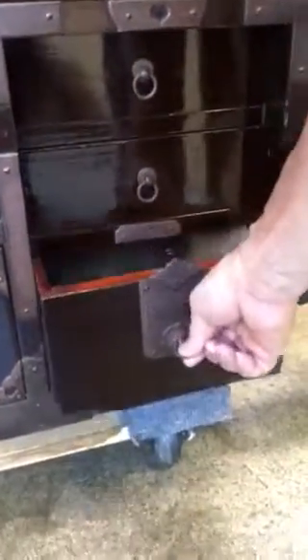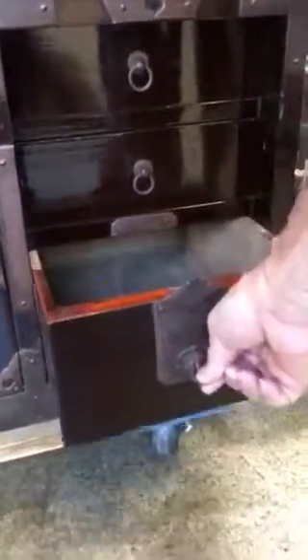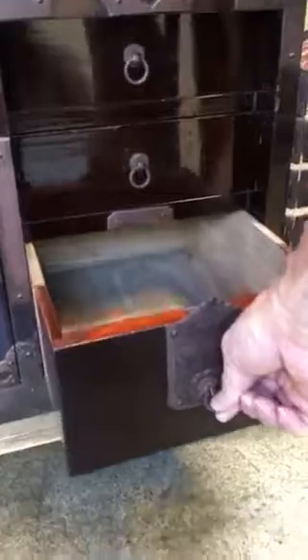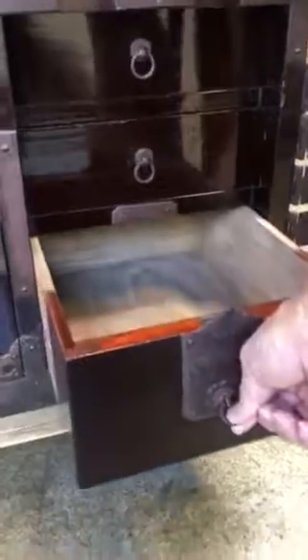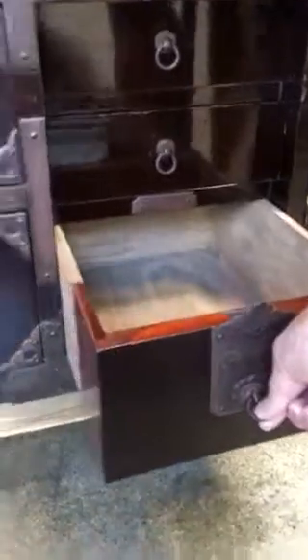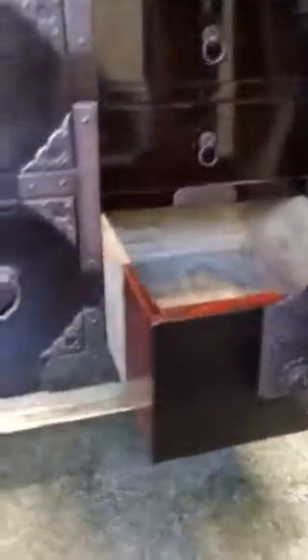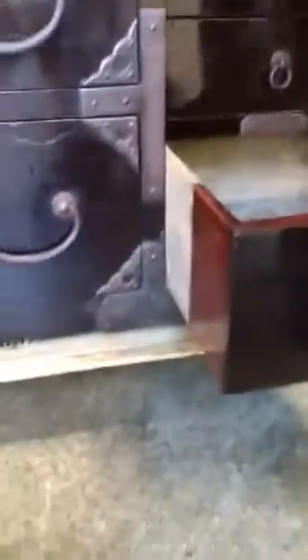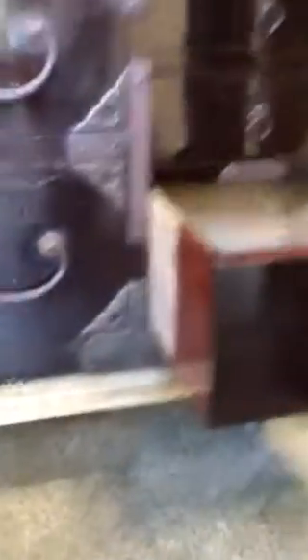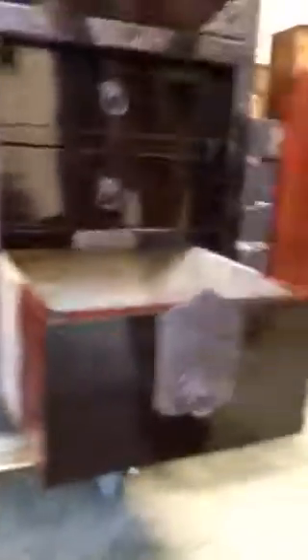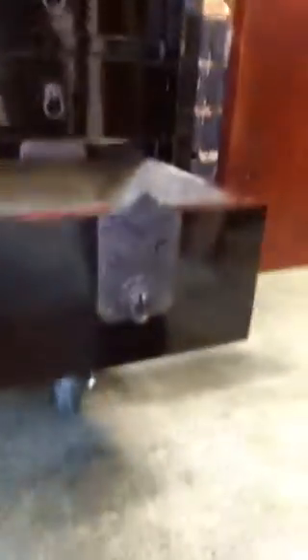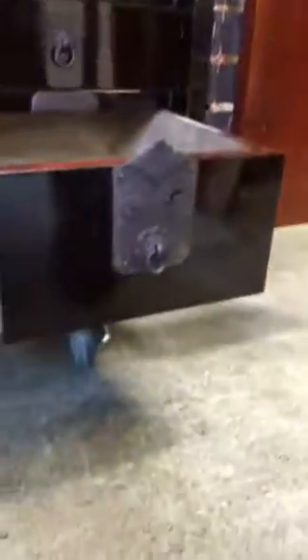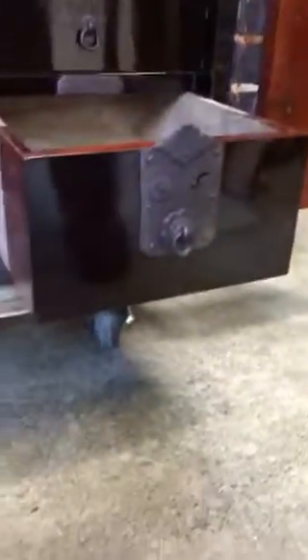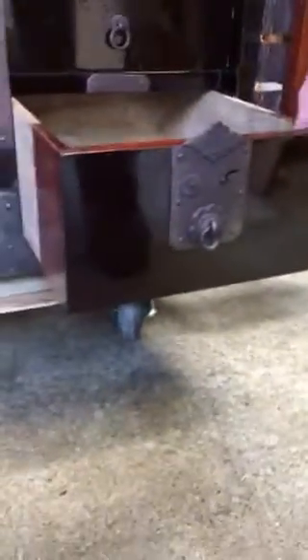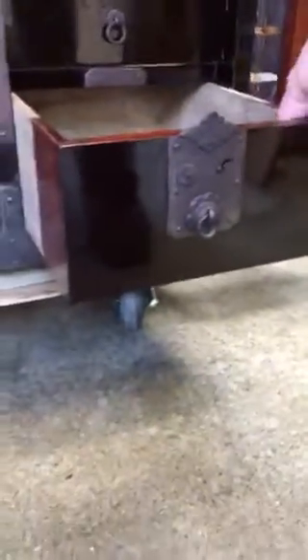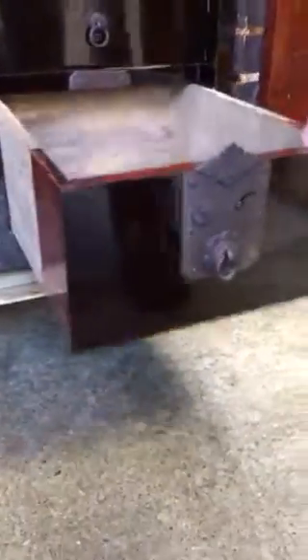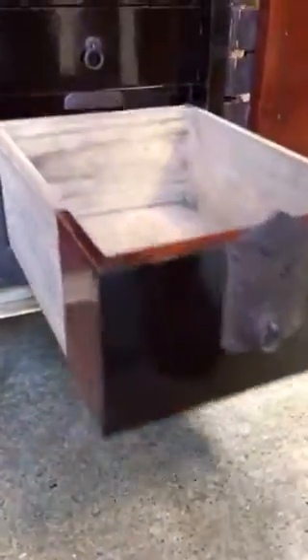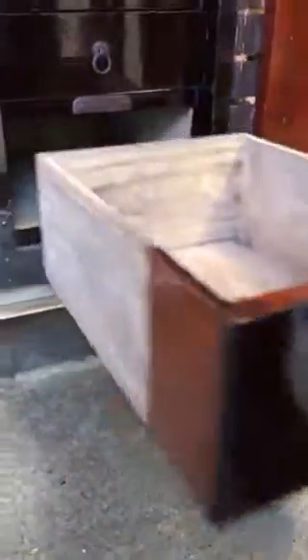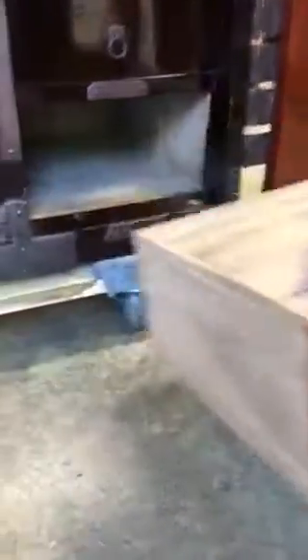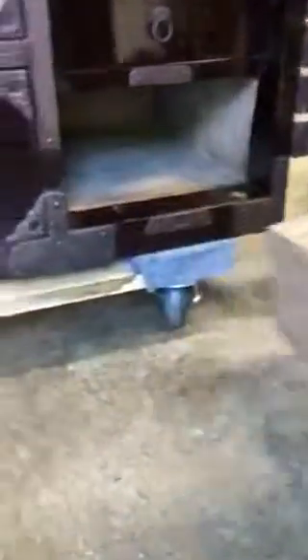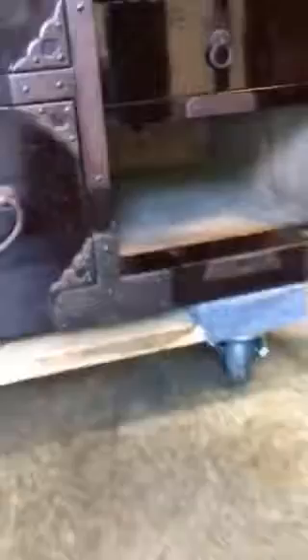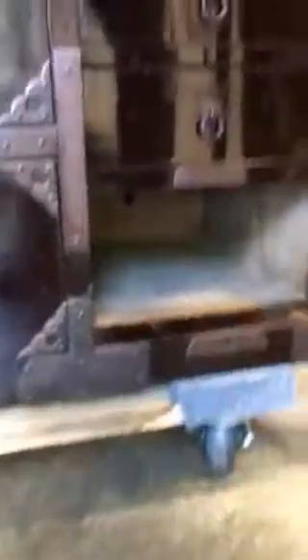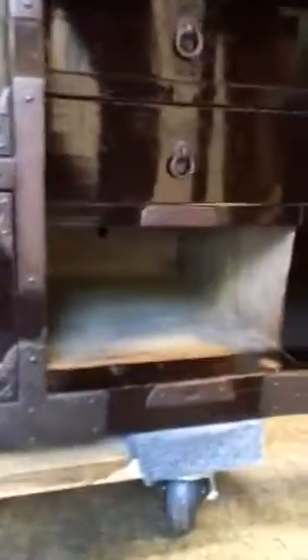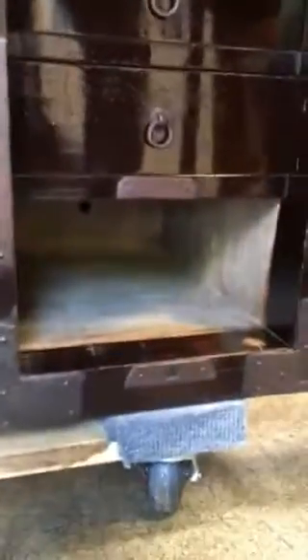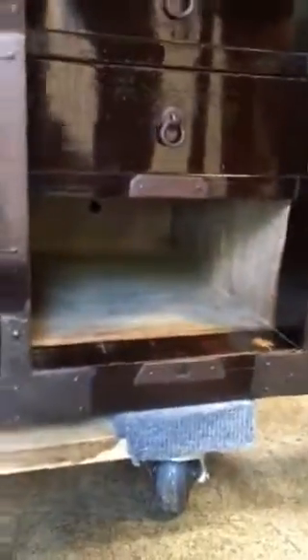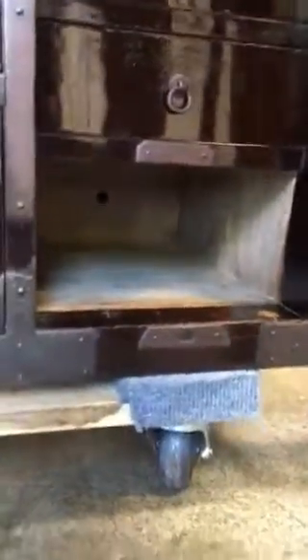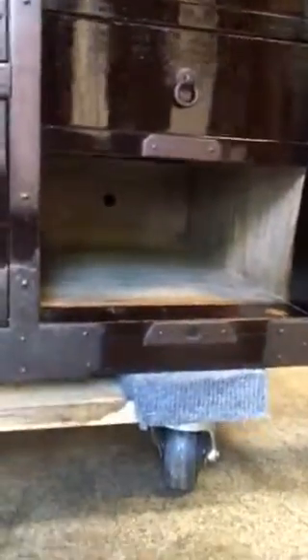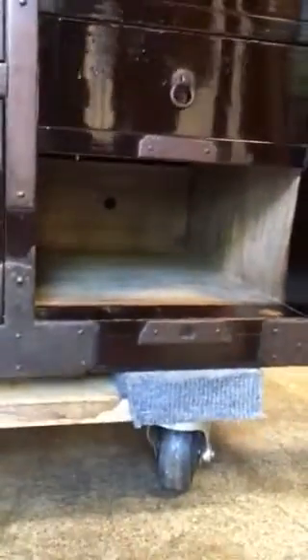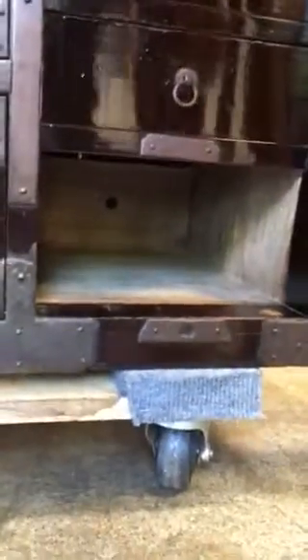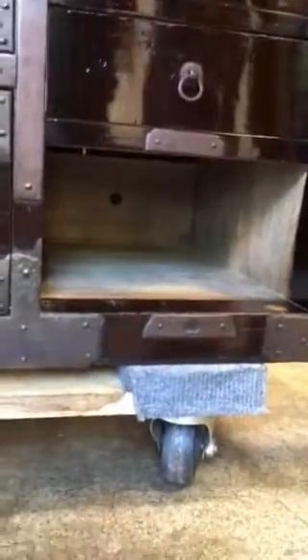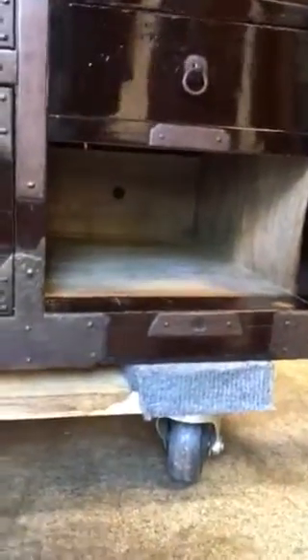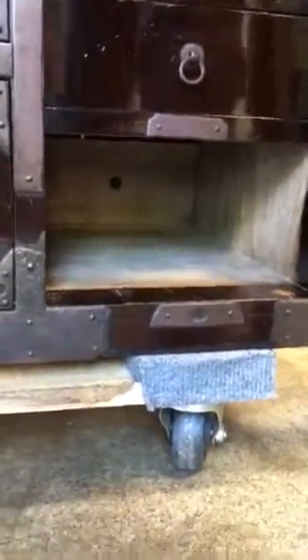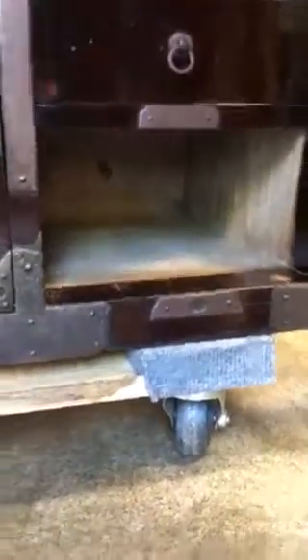The bottom drawer, when fully pulled out, reveals a secret box.